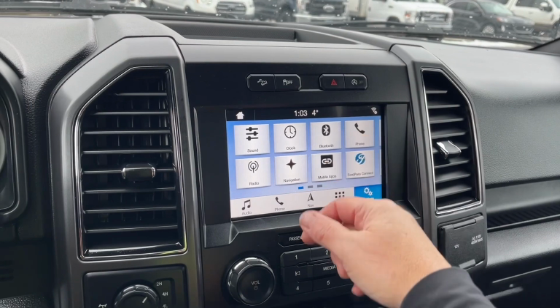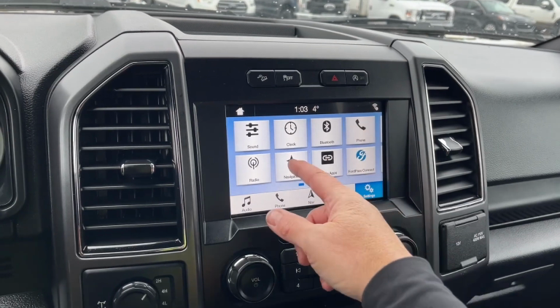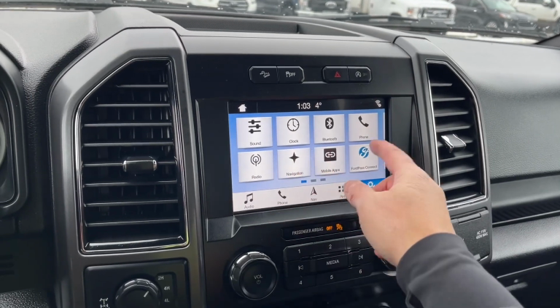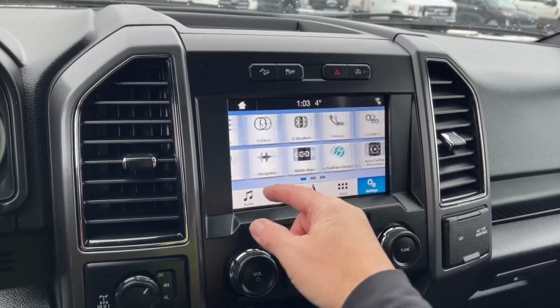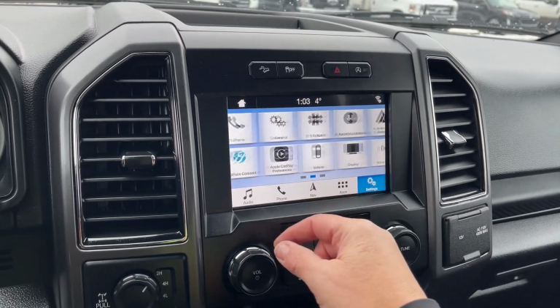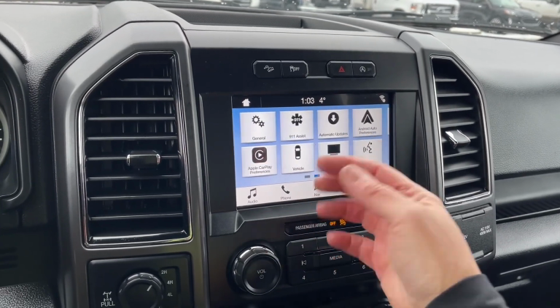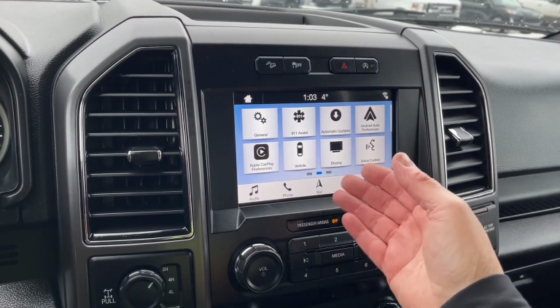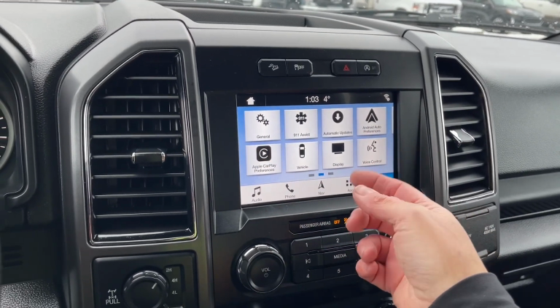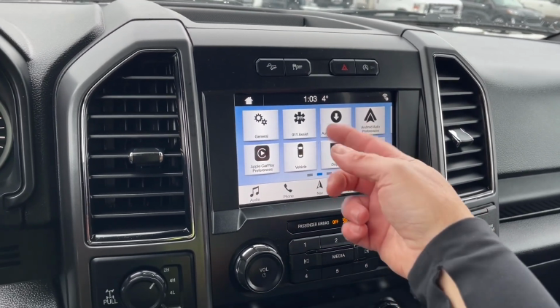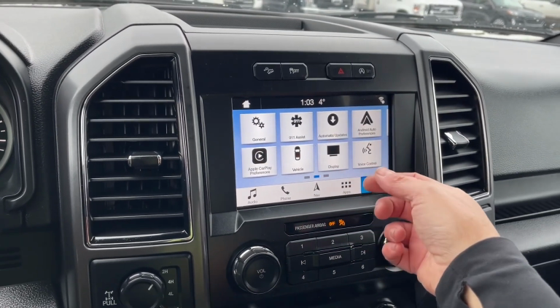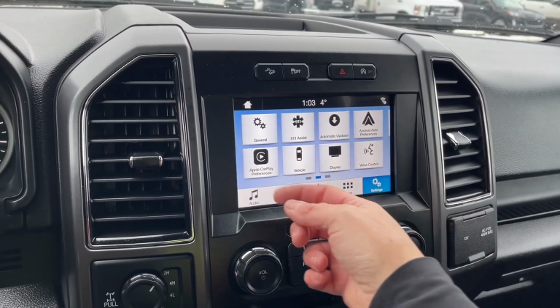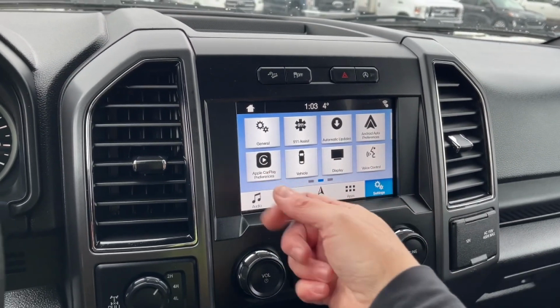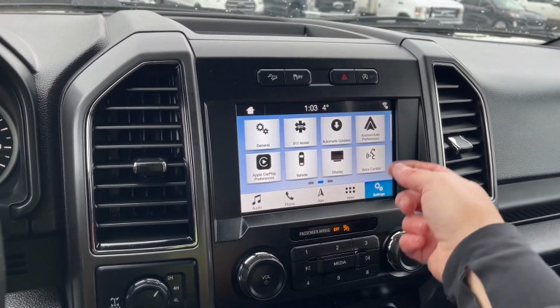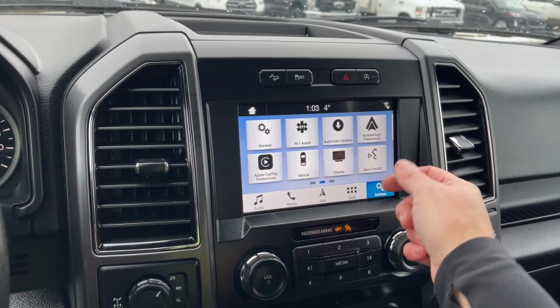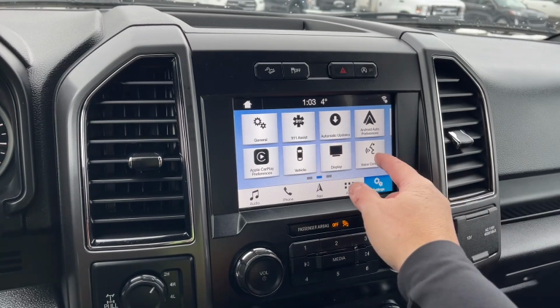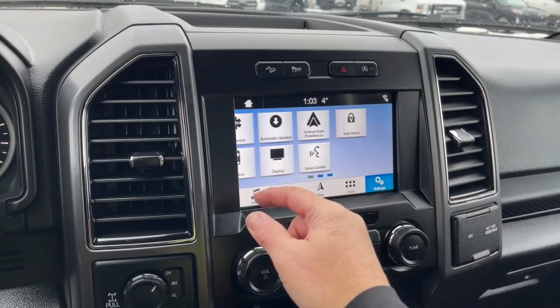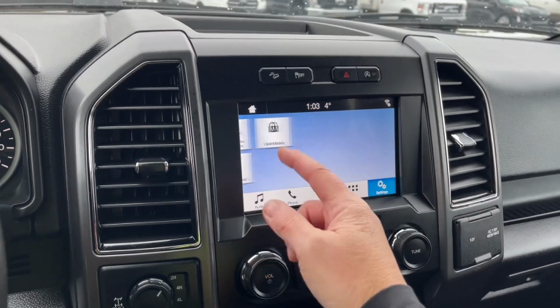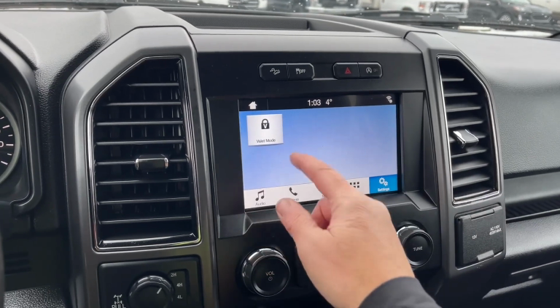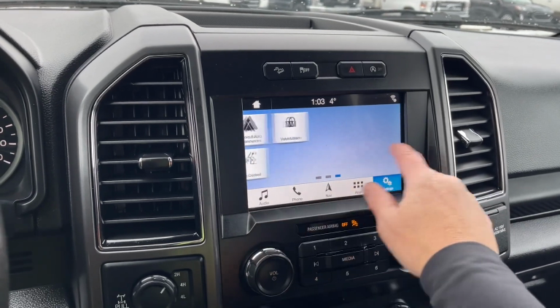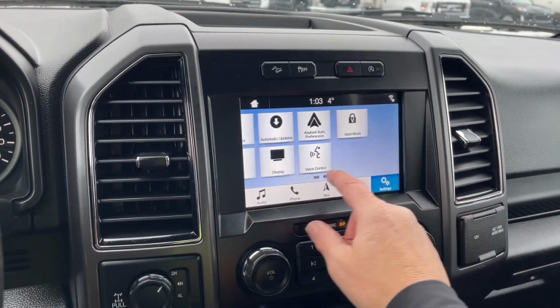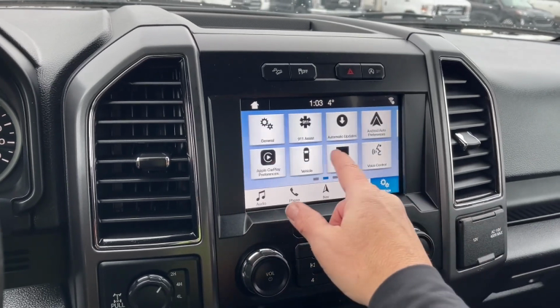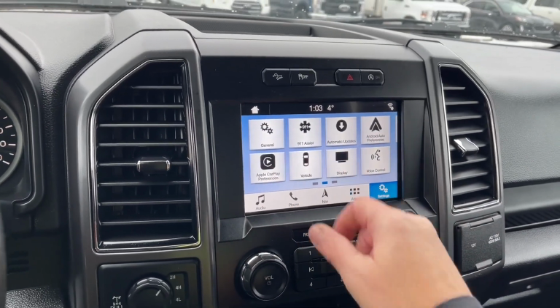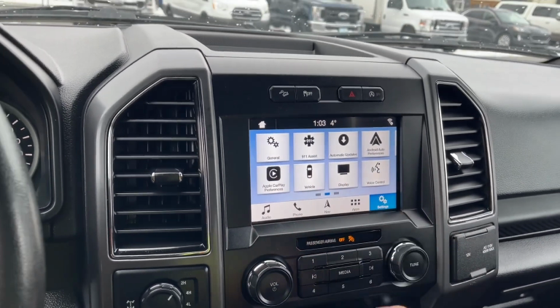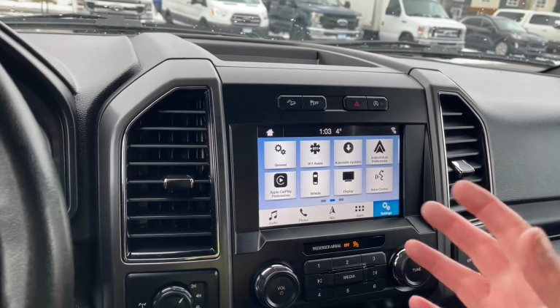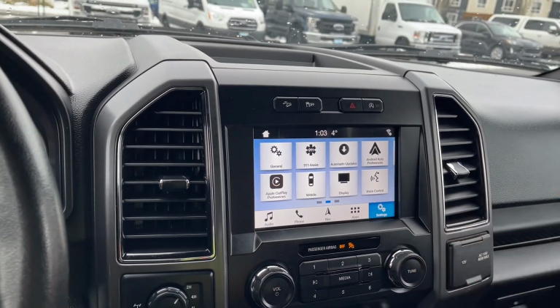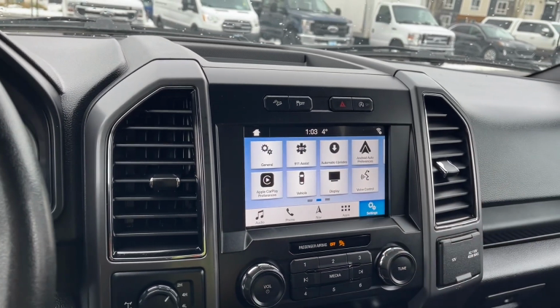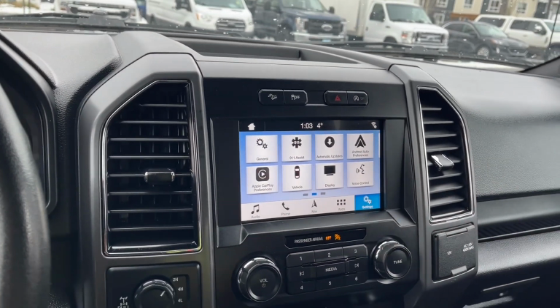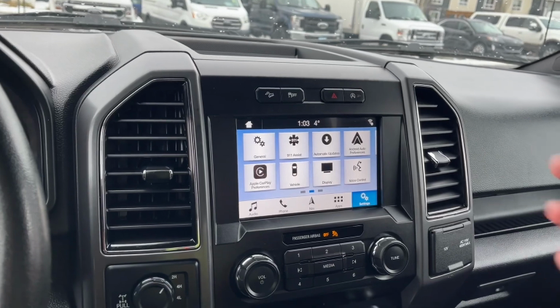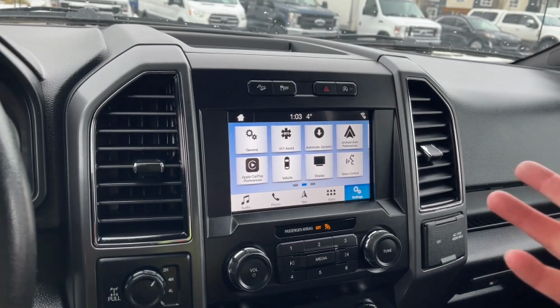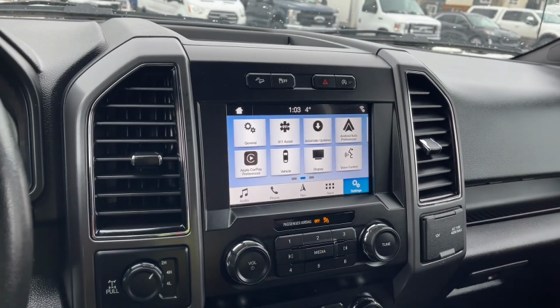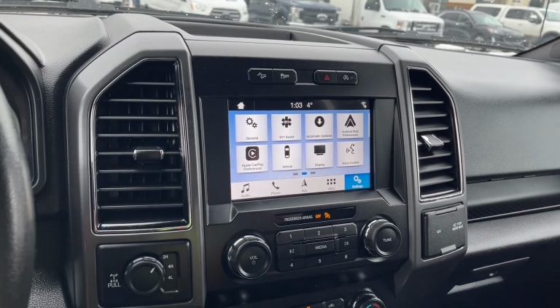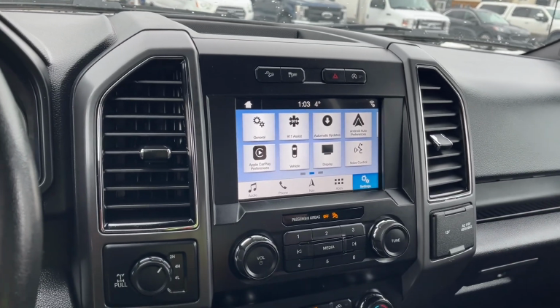There's your Bluetooth again, navigation, your mobile apps, and you can change your clock there. Automatic updates — you've got Apple CarPlay and Android Auto. You can also change the look of your display, so if you wanted to dim it in the evening or just like the darker look, you can do that too.